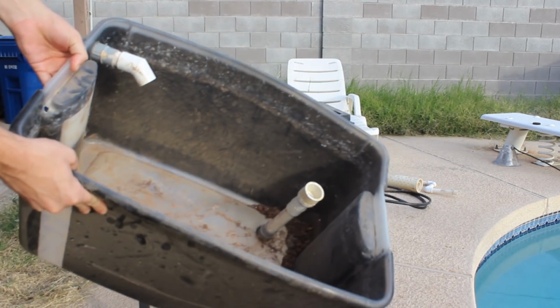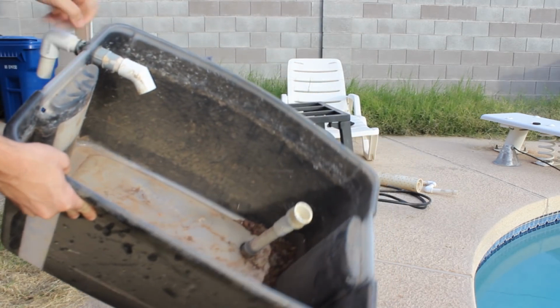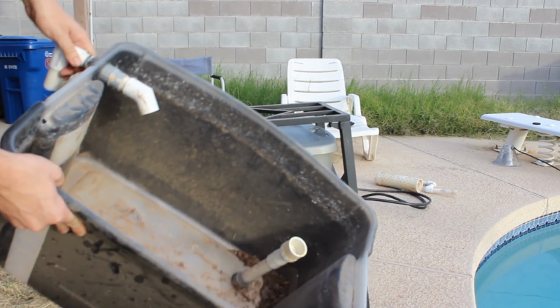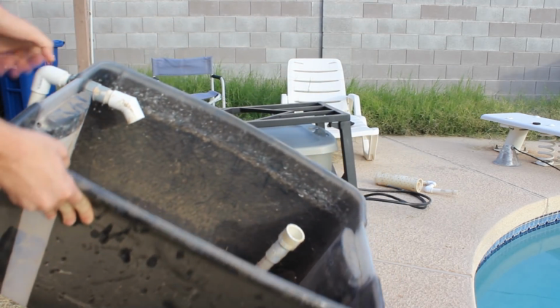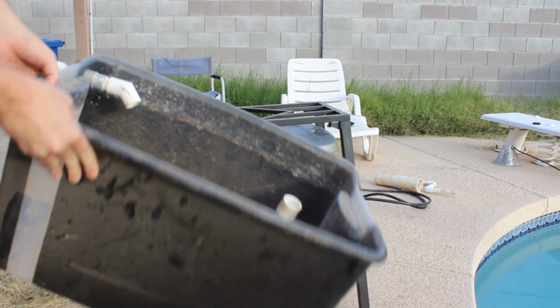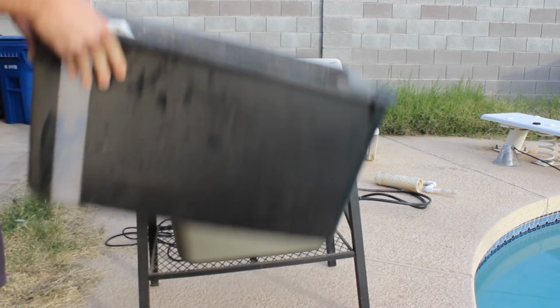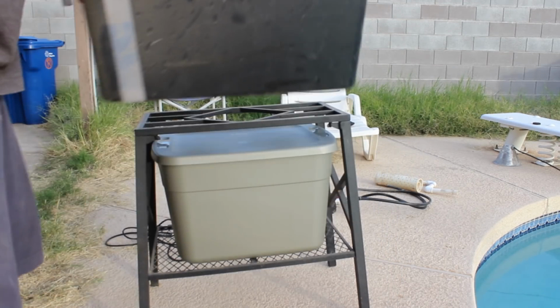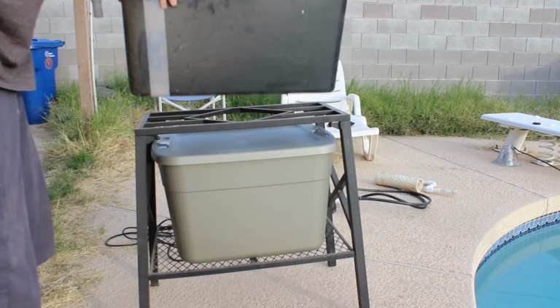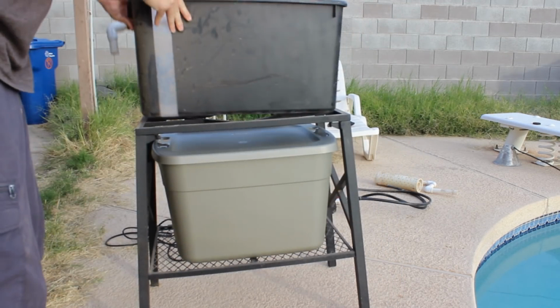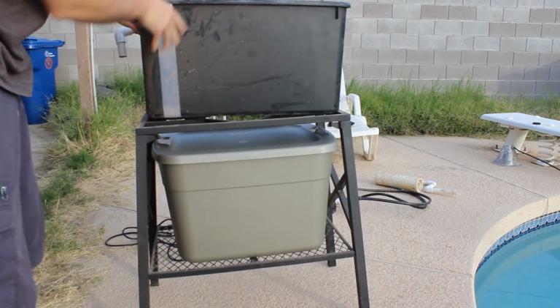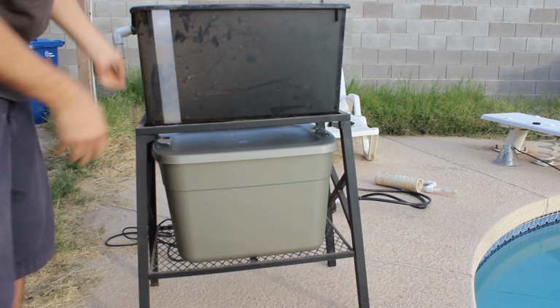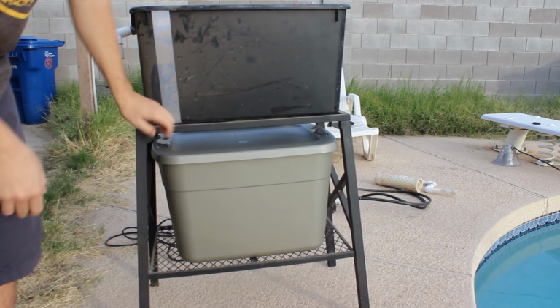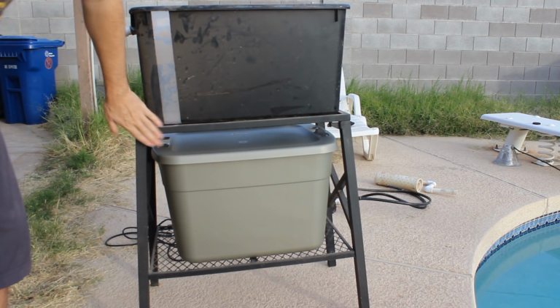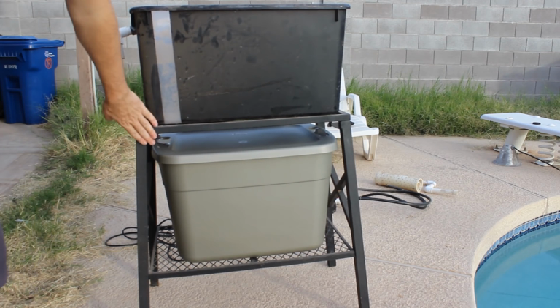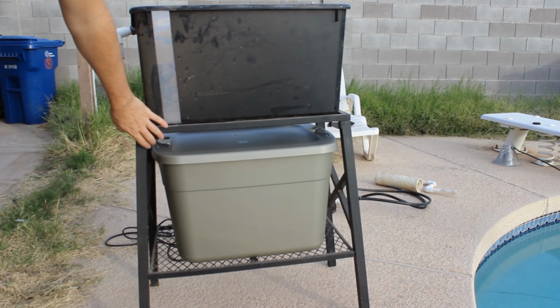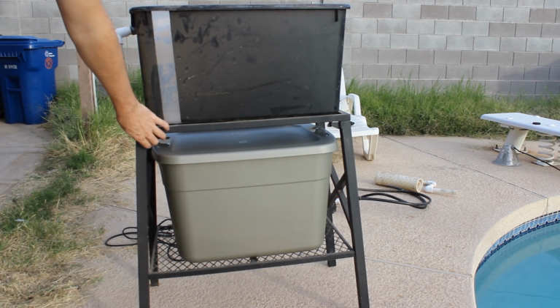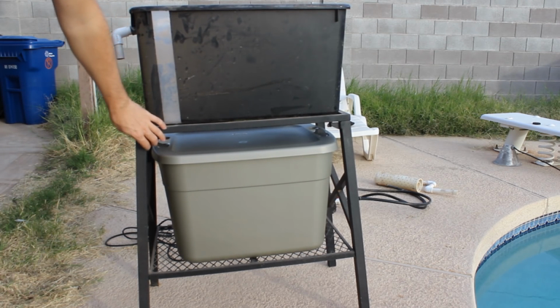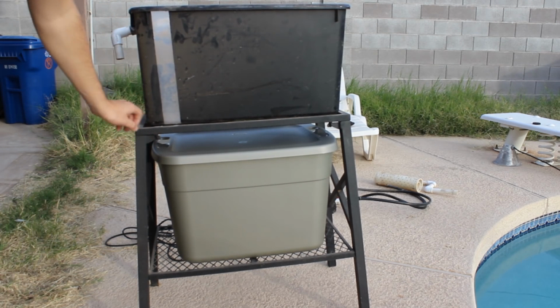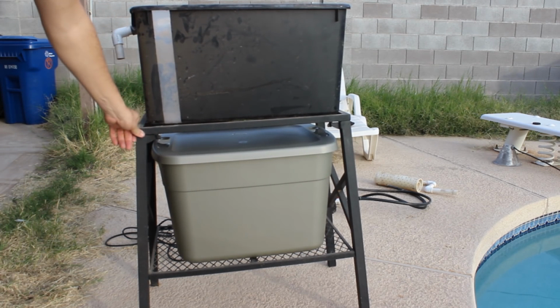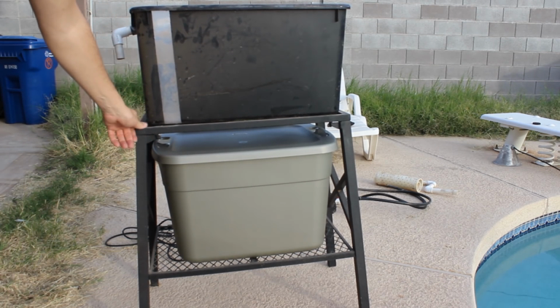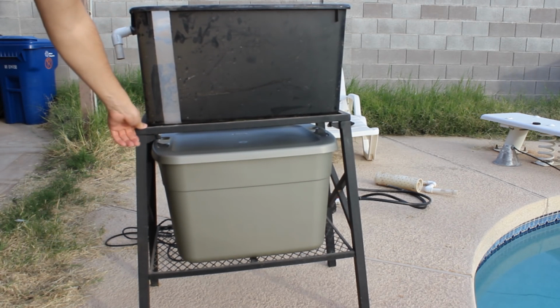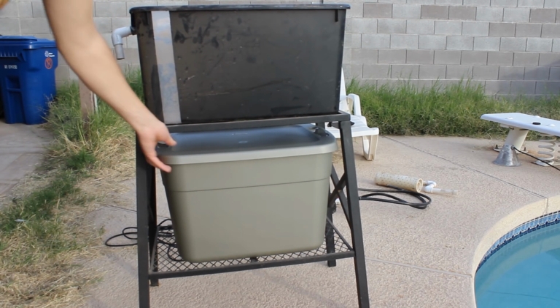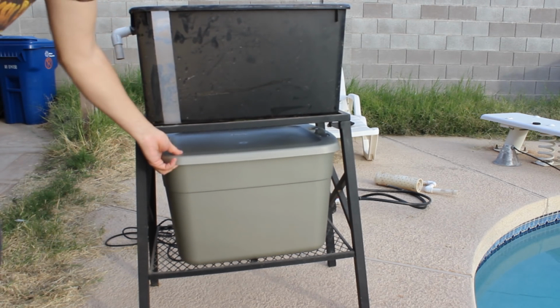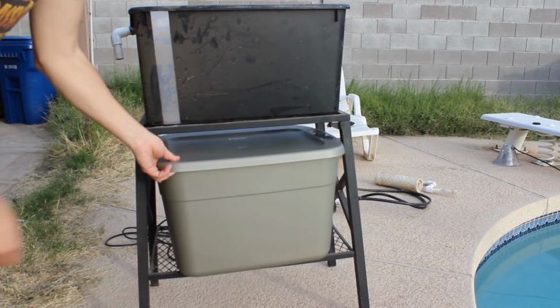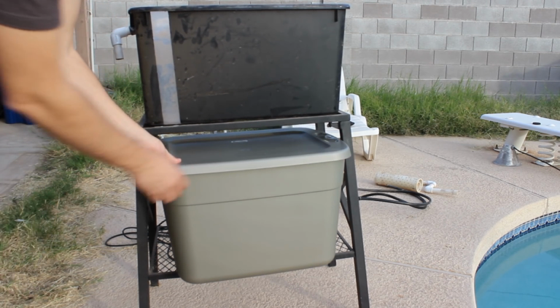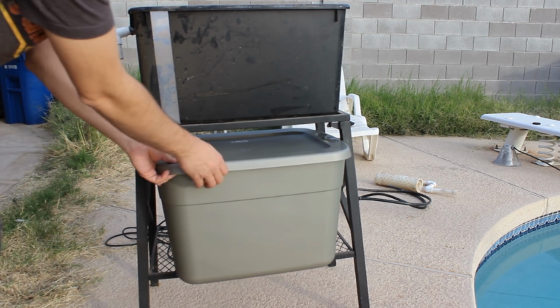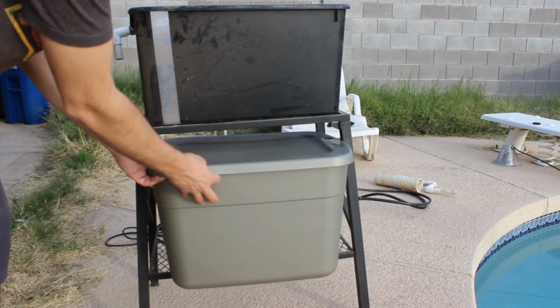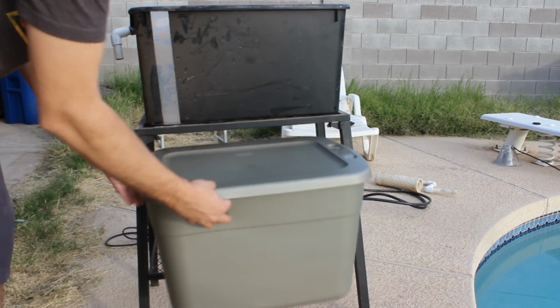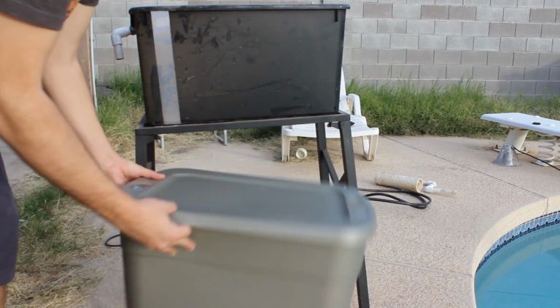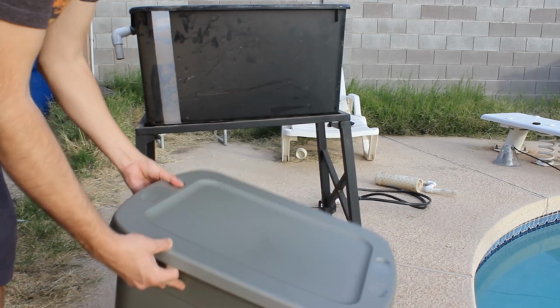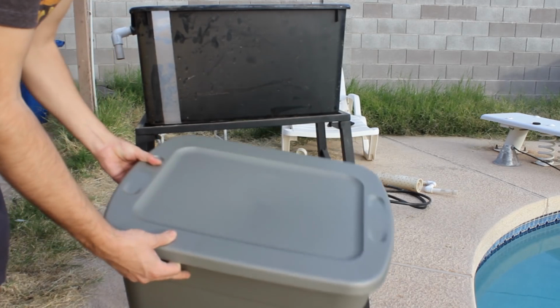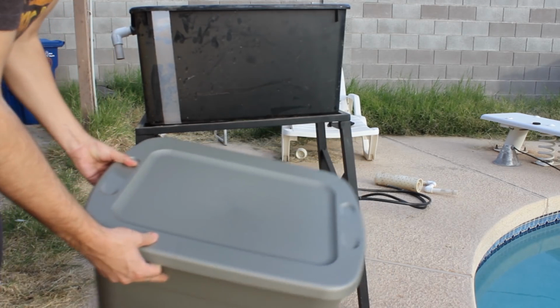I'm going to clean this out. This is a 20 gallon aquarium holder, and I just bought this. It's going to be my sump tank.